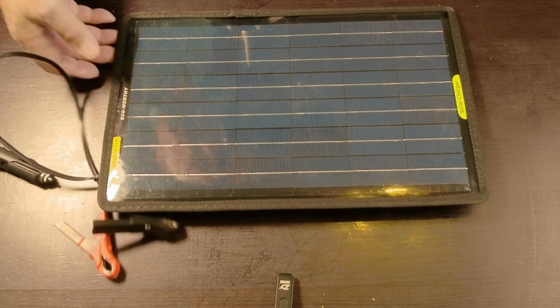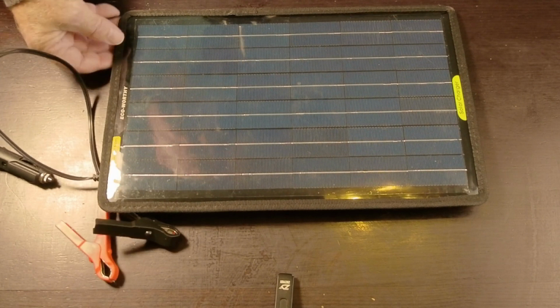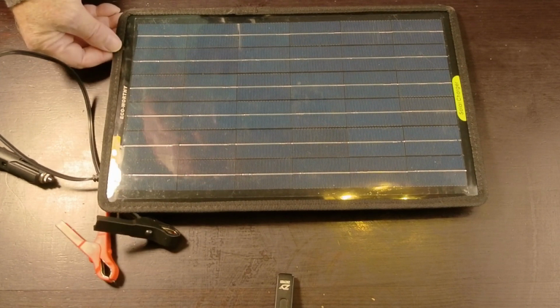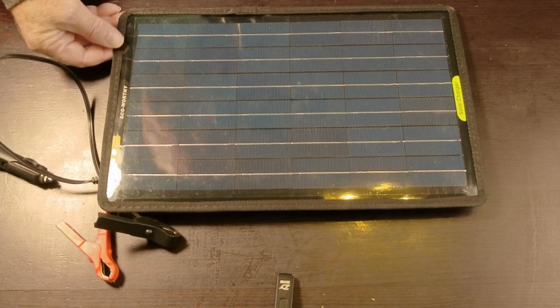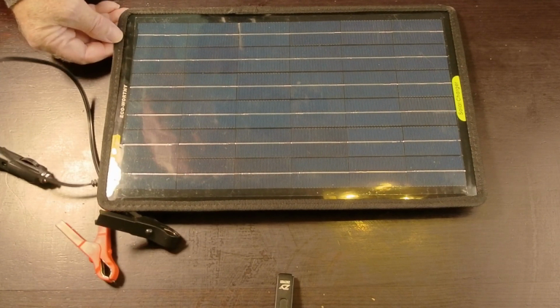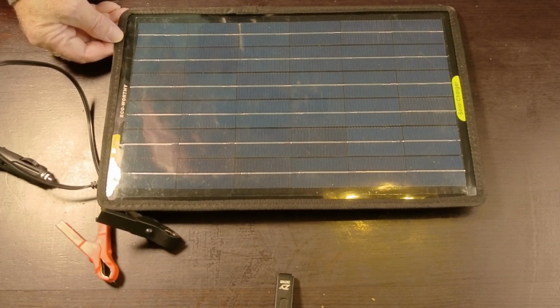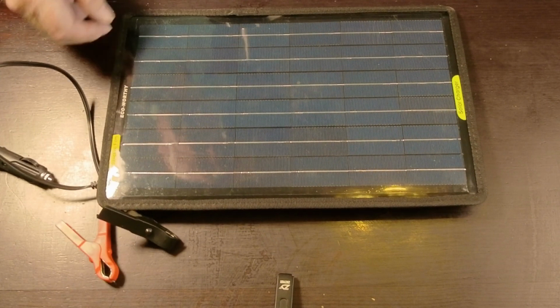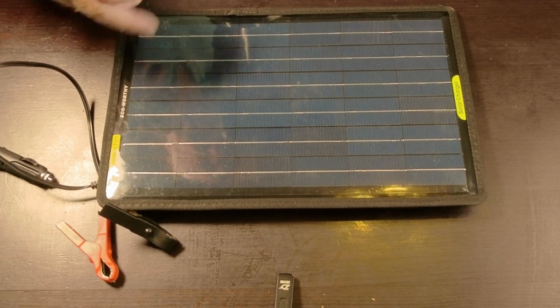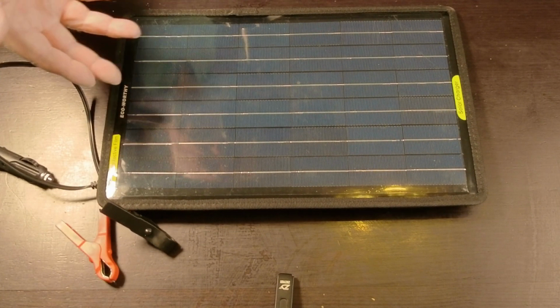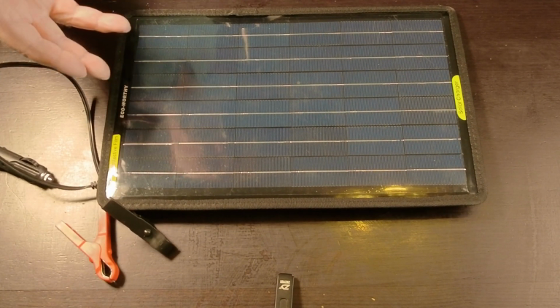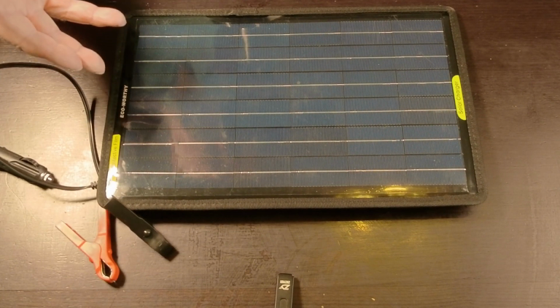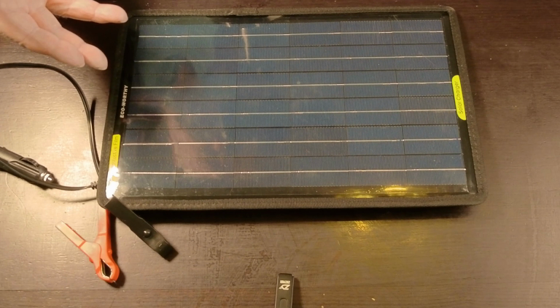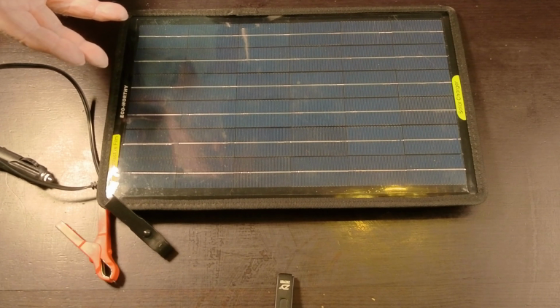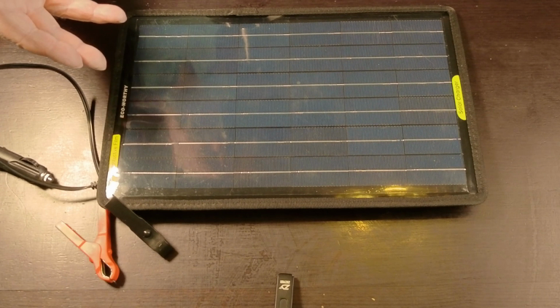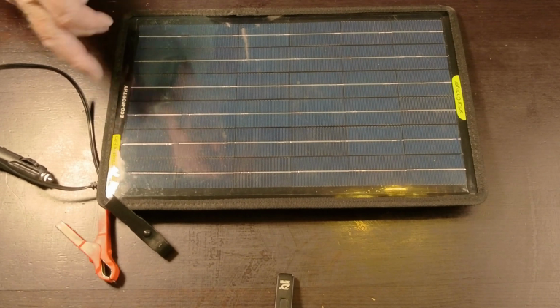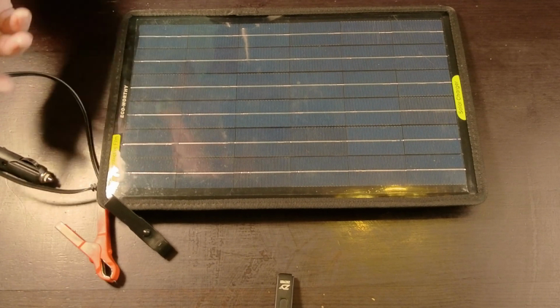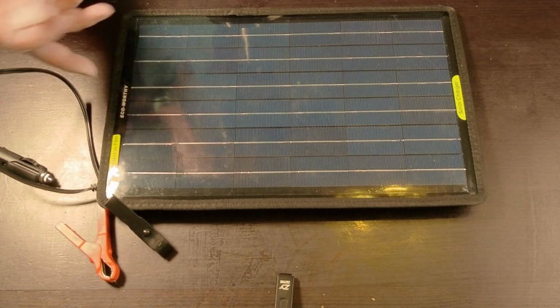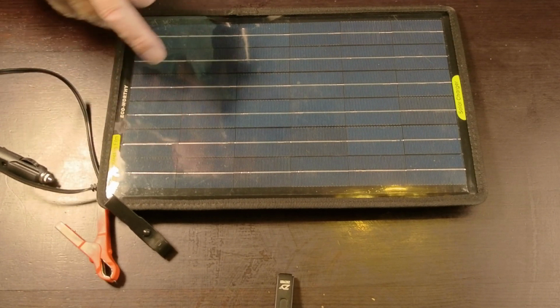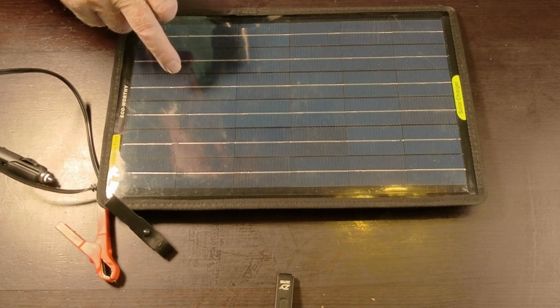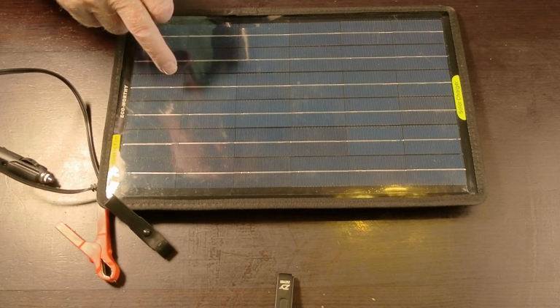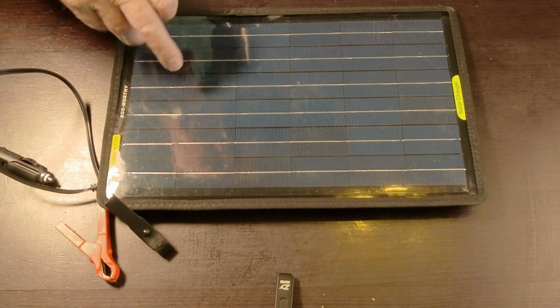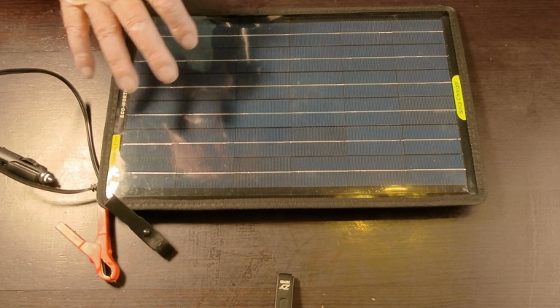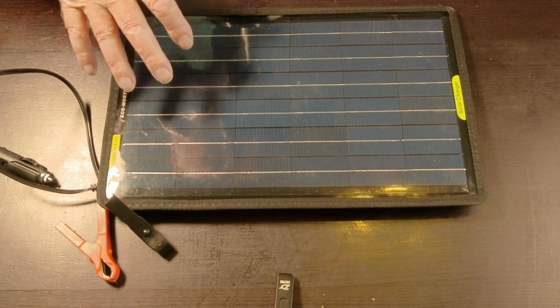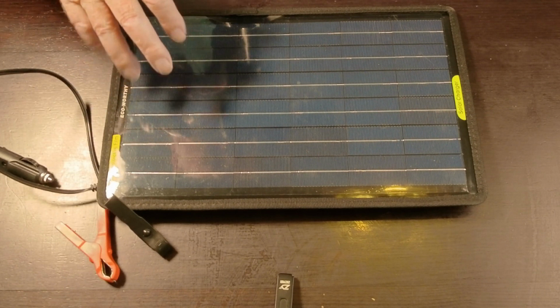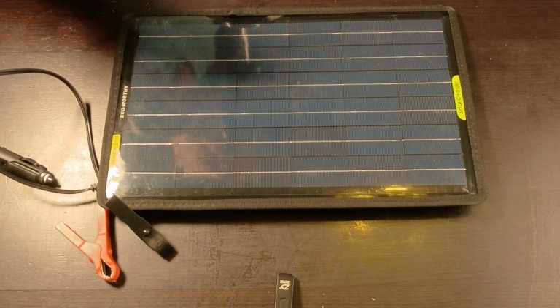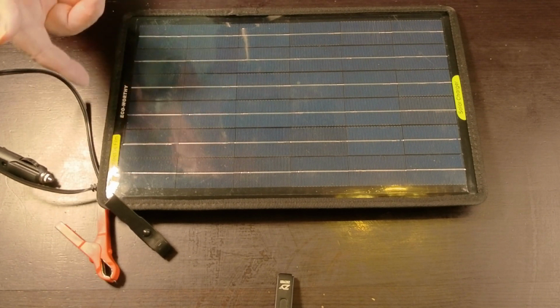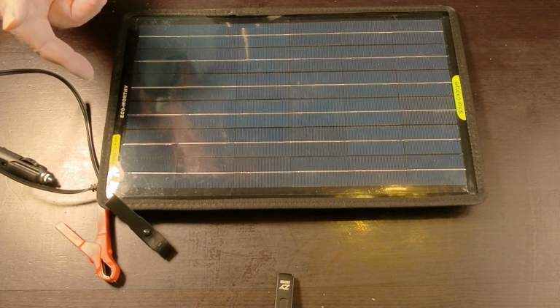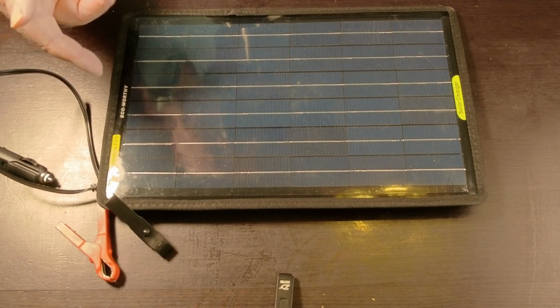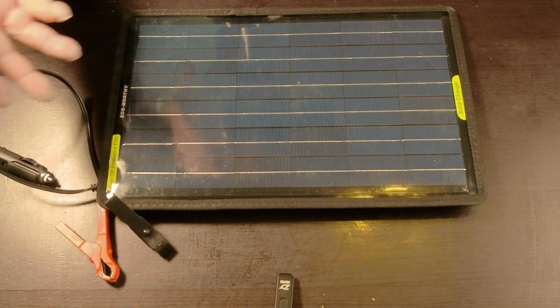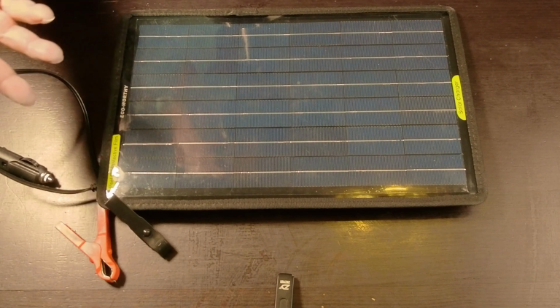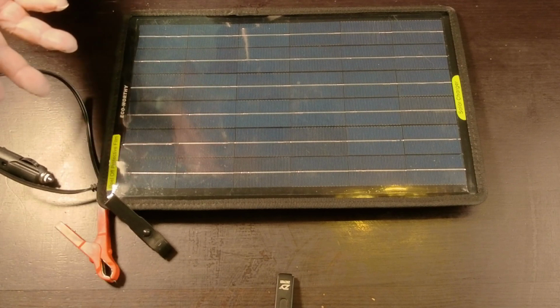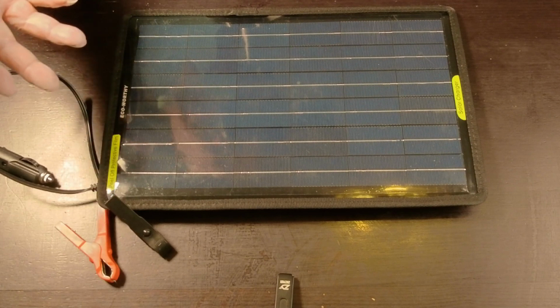Supposedly the material itself is waterproof. There are two ways of looking at it — one thing says it's not waterproof or splash proof, and the other one says it is. So I don't know.